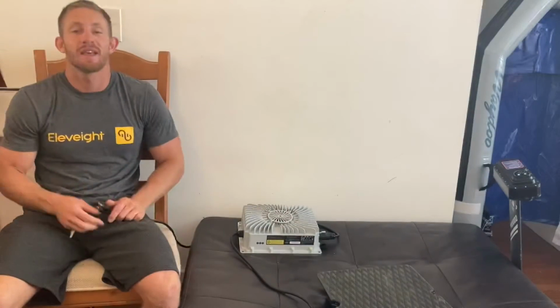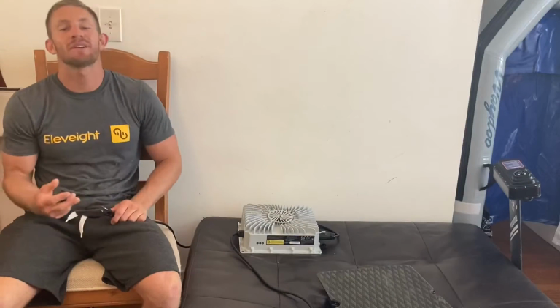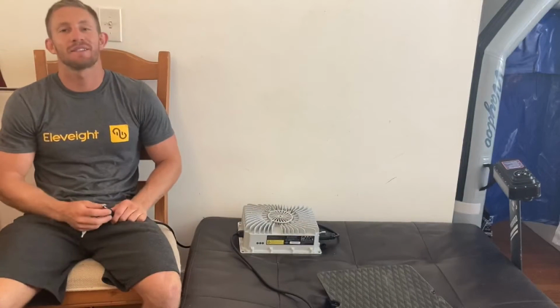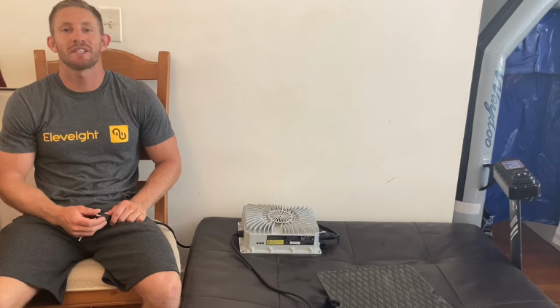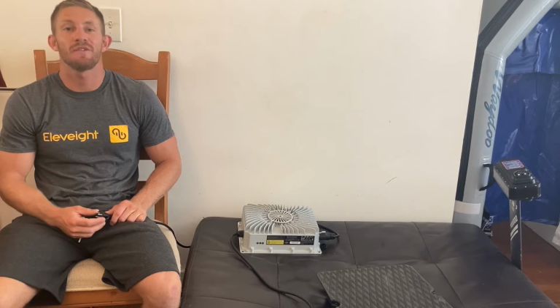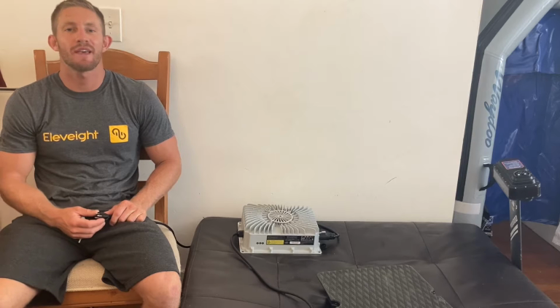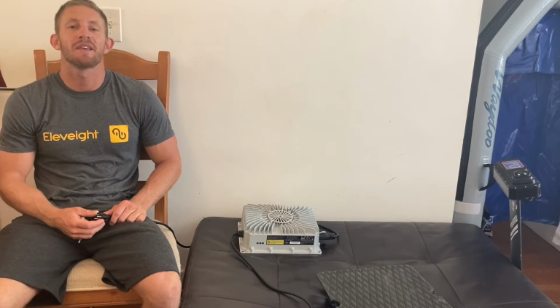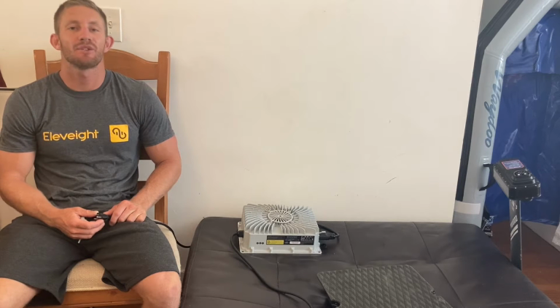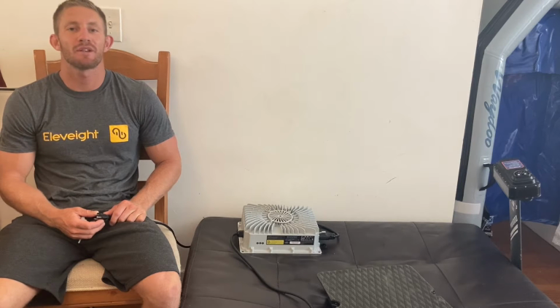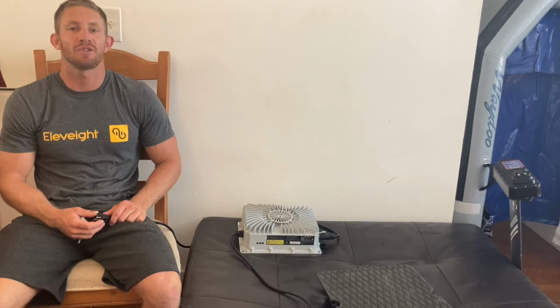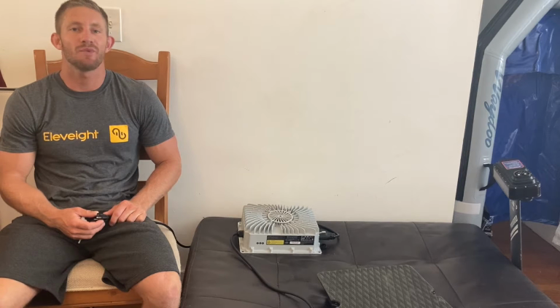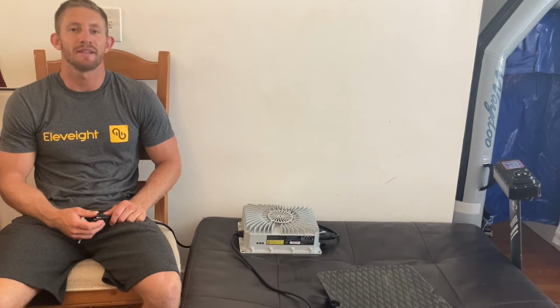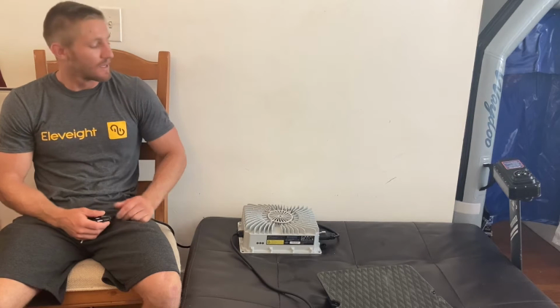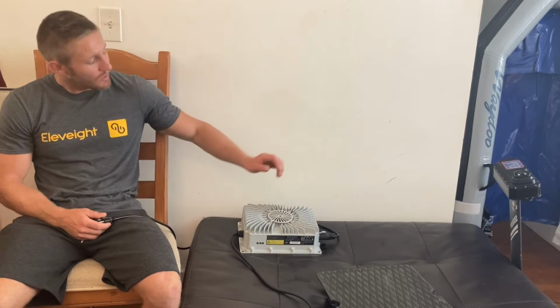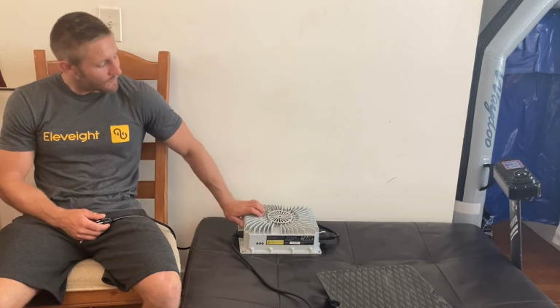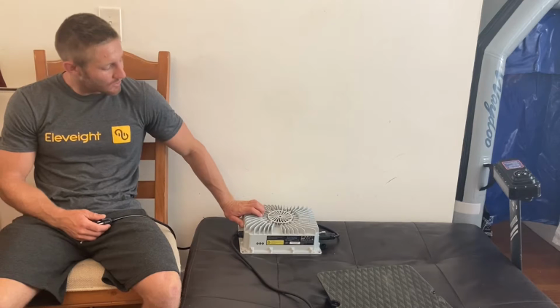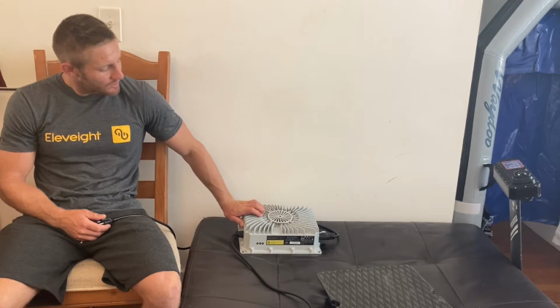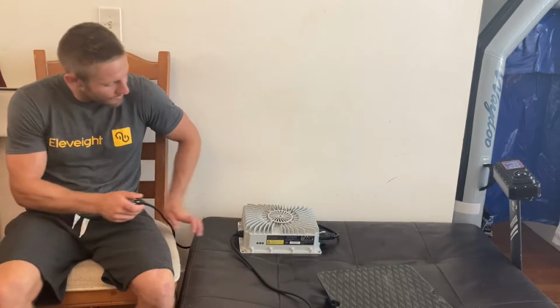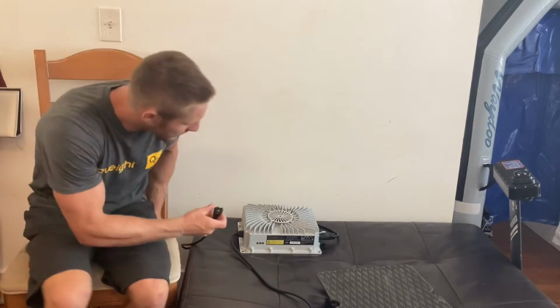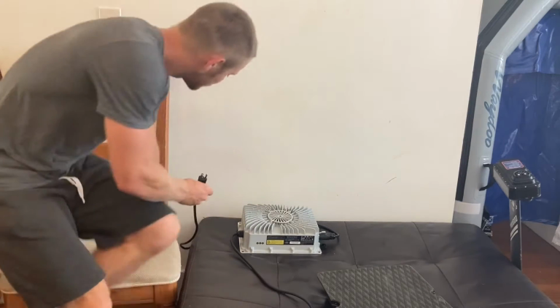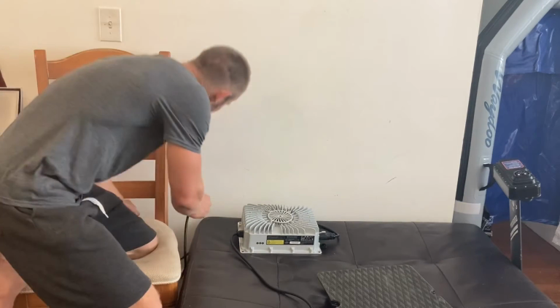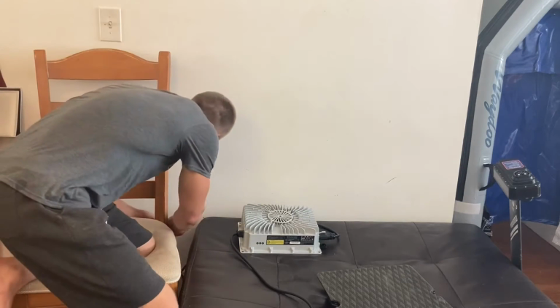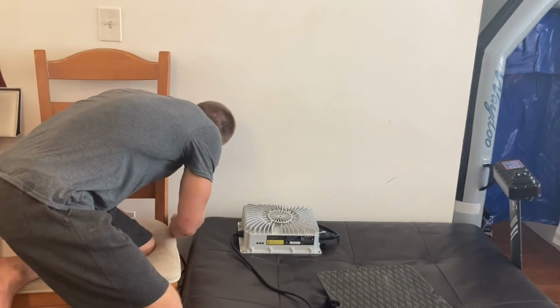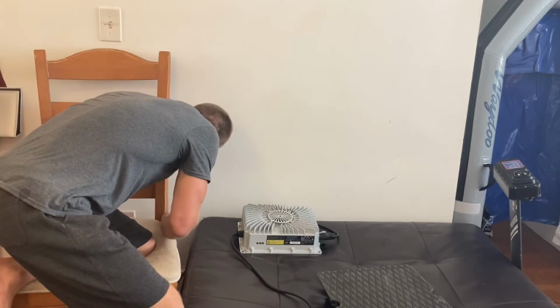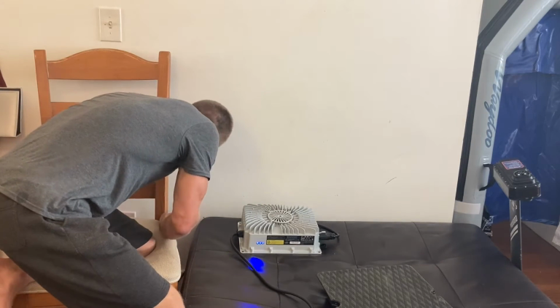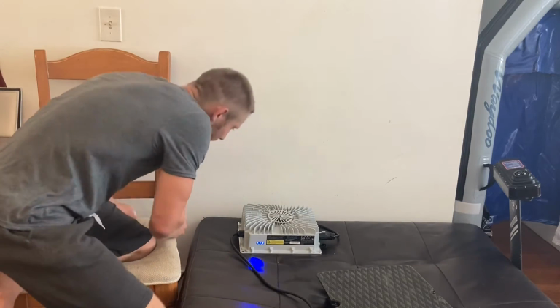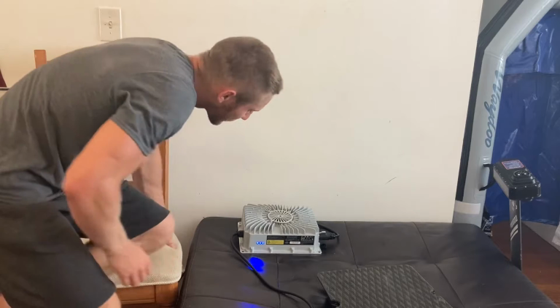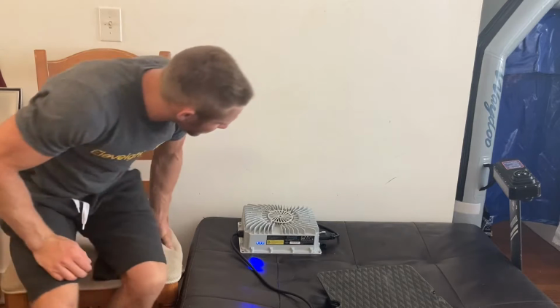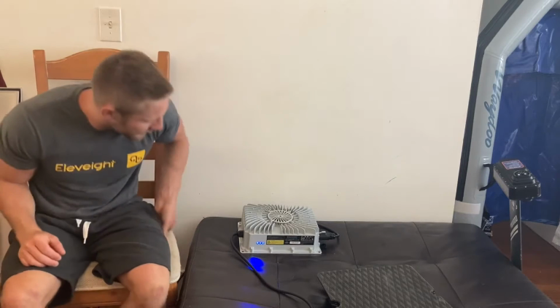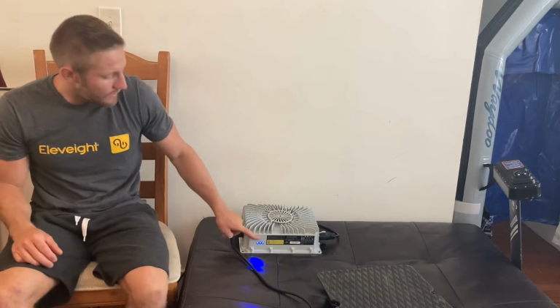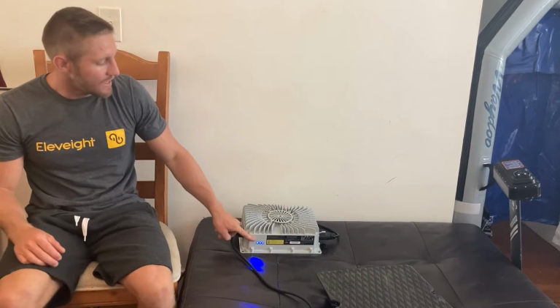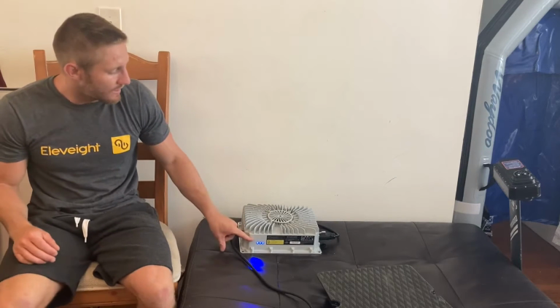Hey, what's up guys, this is Chris with eFoil Miami, here to show you how to charge your WayVu battery. Here we have the fast charger, we're going to plug it in. Here we have the light indicator — it's a steady blue light, meaning we're in standby mode.